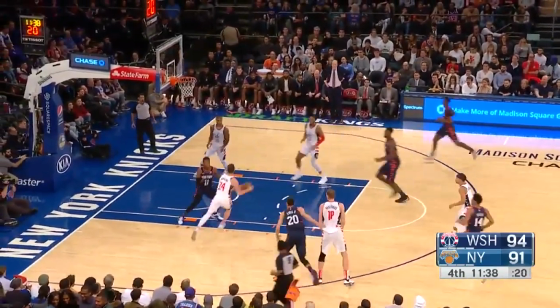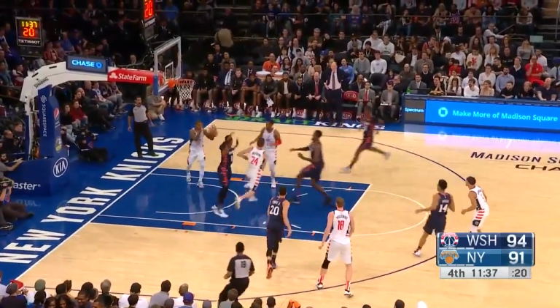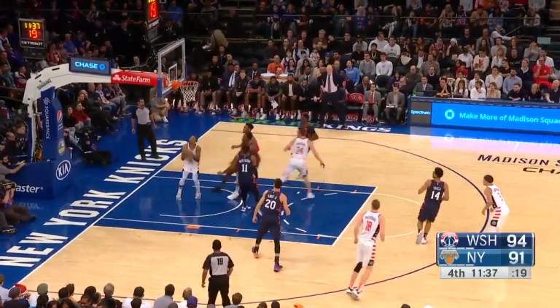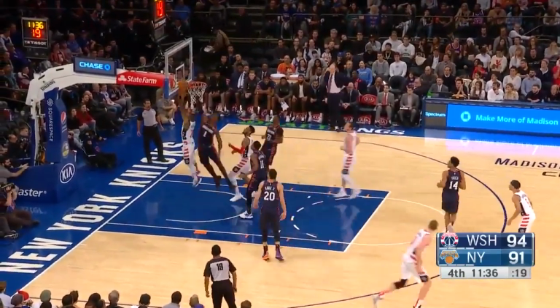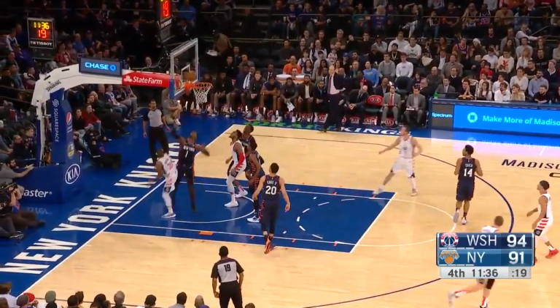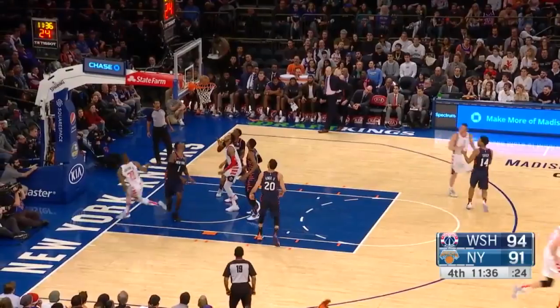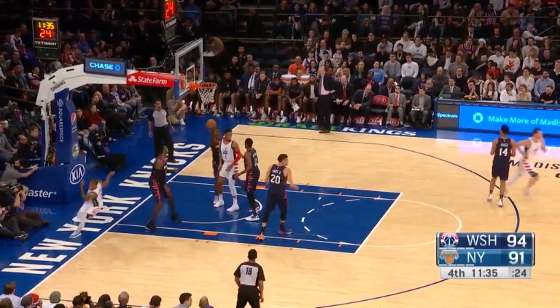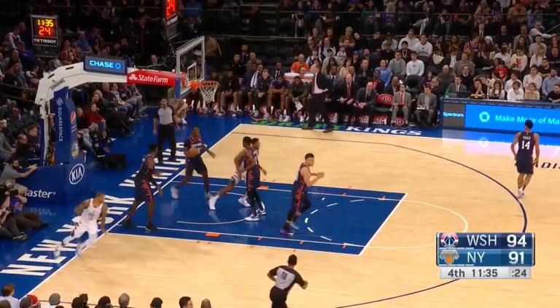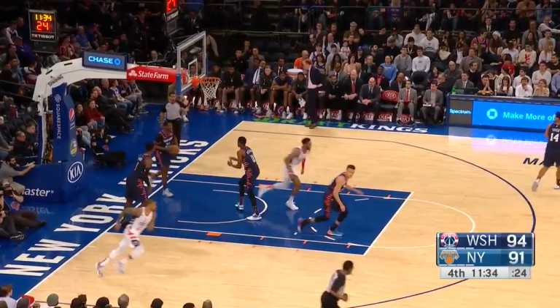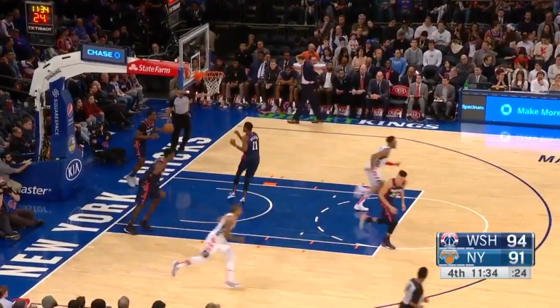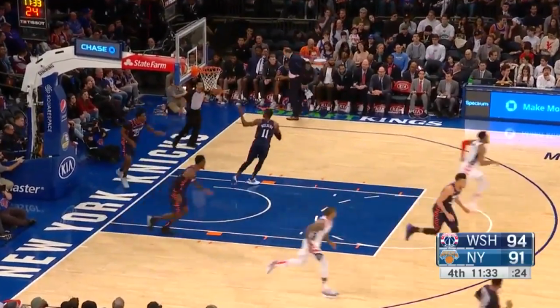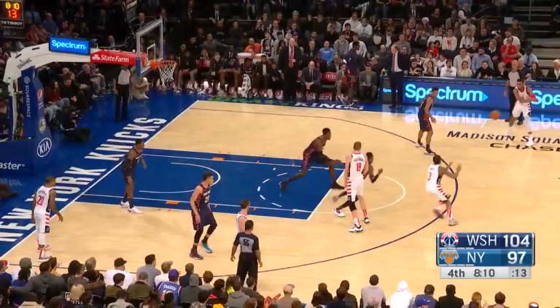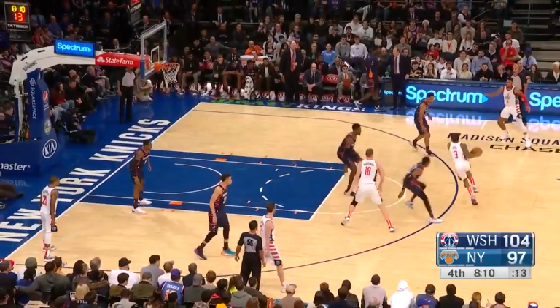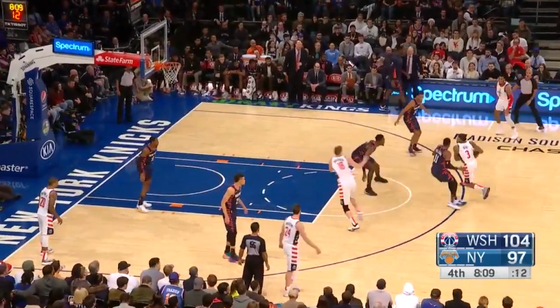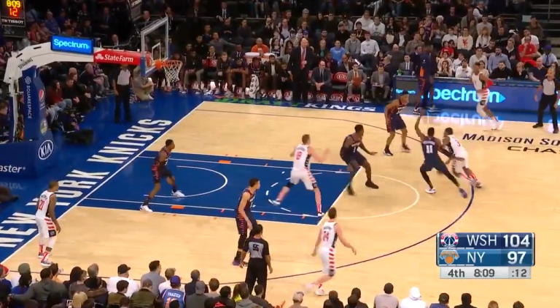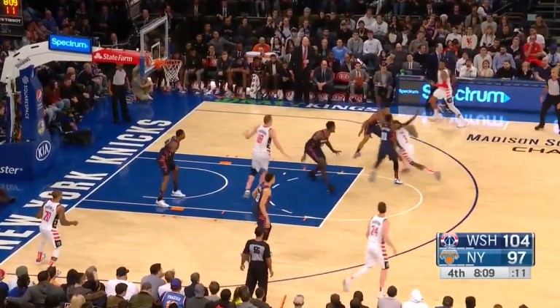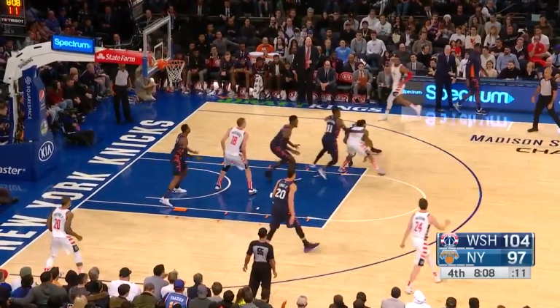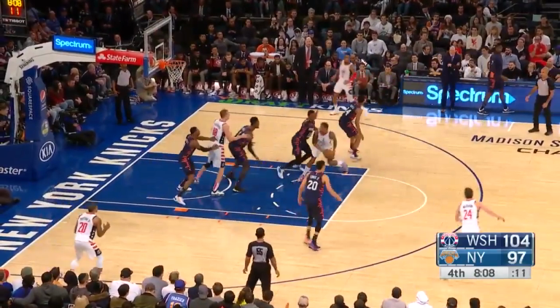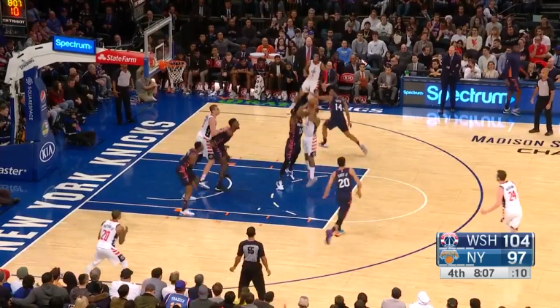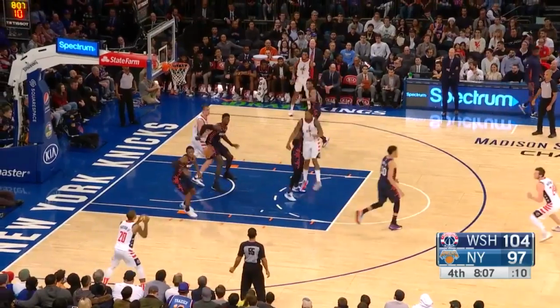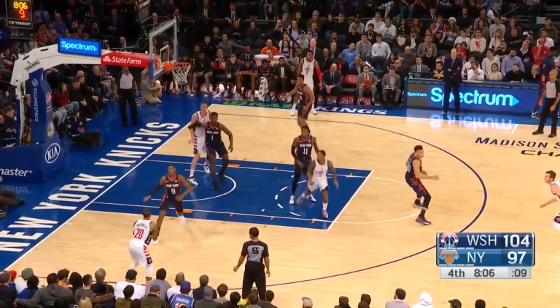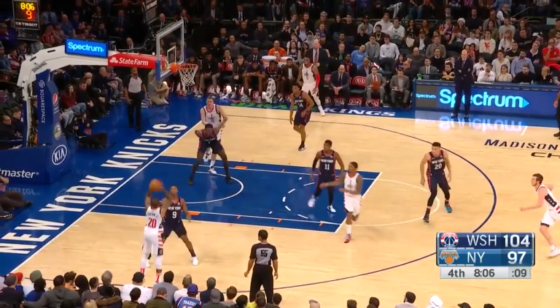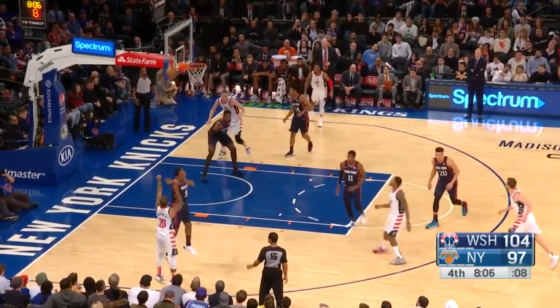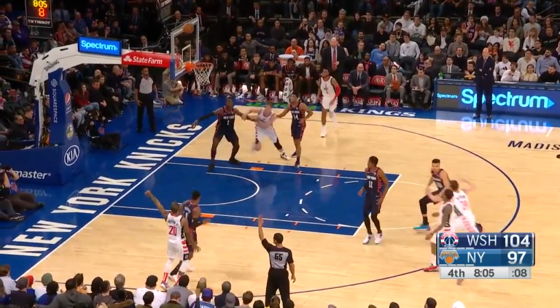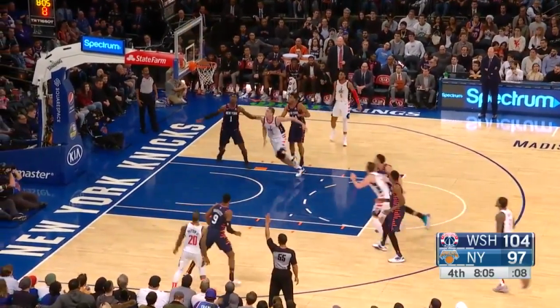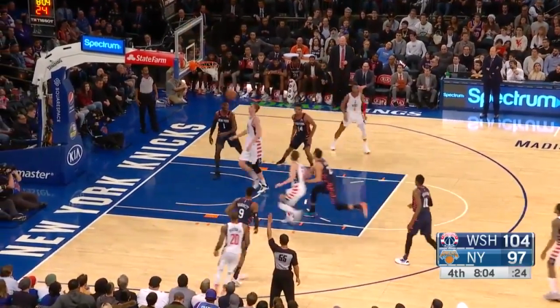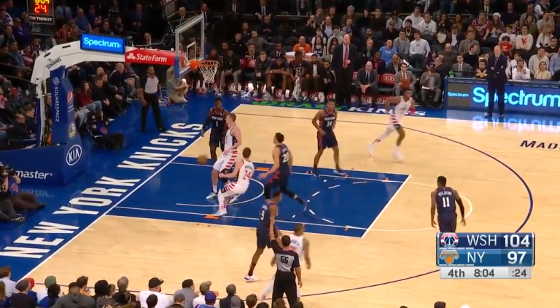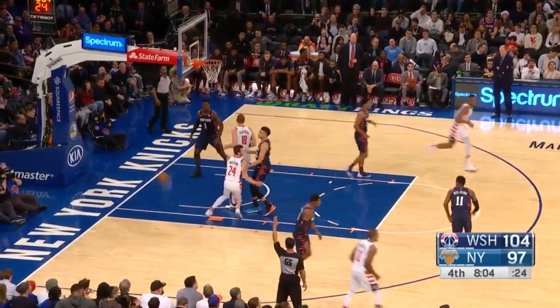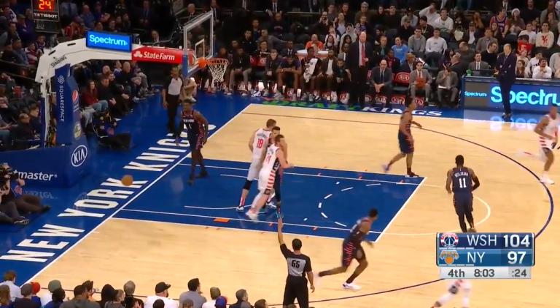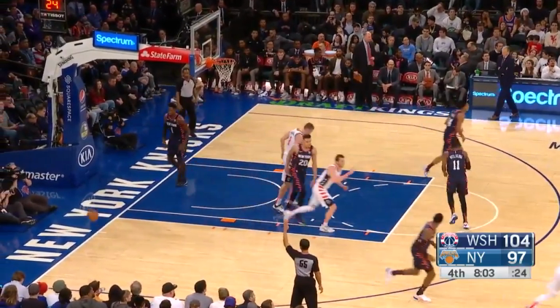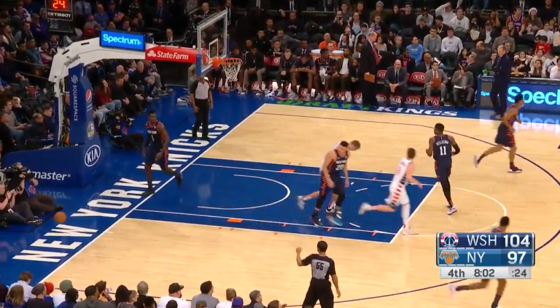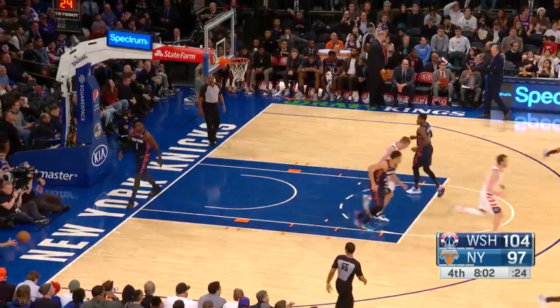Matthews with the wraparound pass for Gary Peyton the Second — what a nice look. He's buried on that last possession, so that means if it's a missed shot, you're going to be in a cross match. Gary Peyton the Second hits the three.